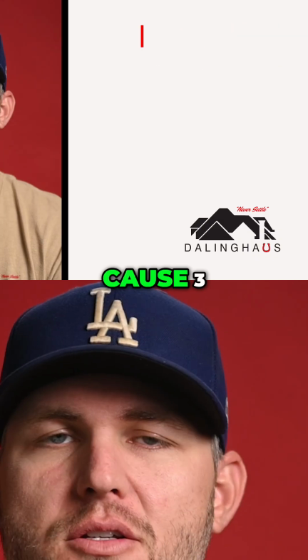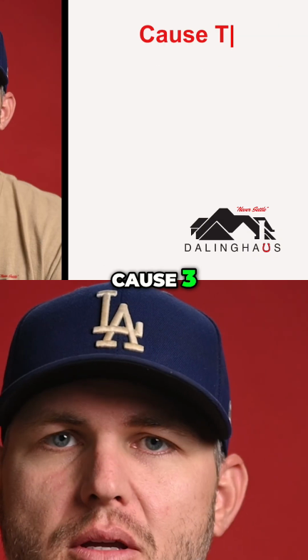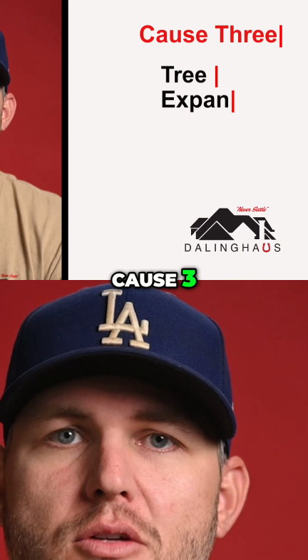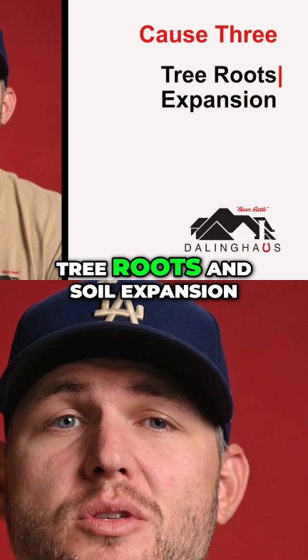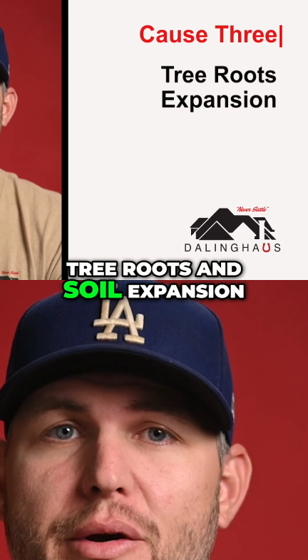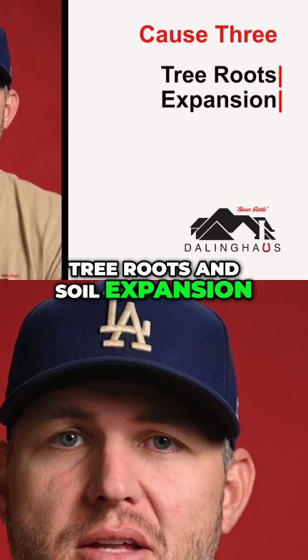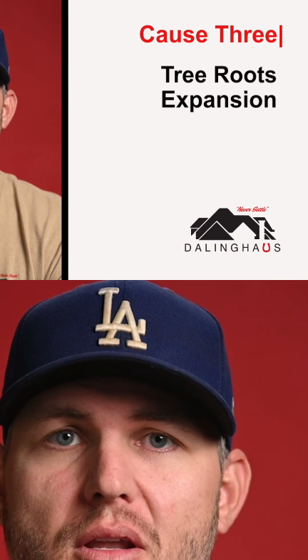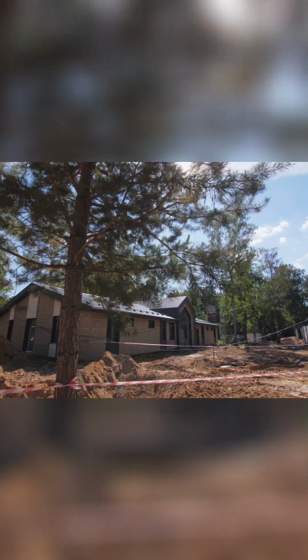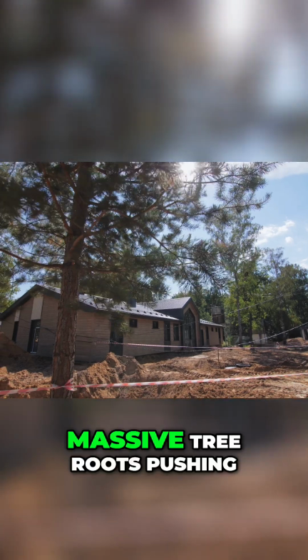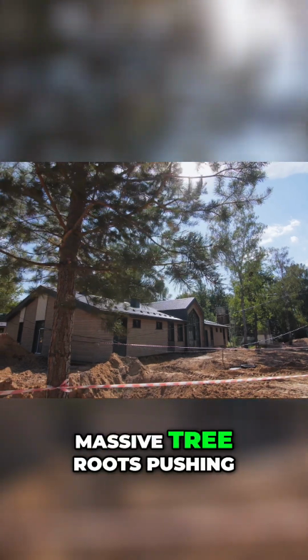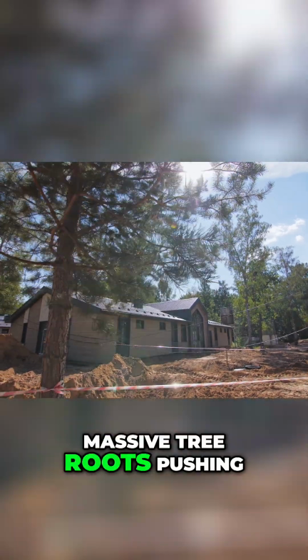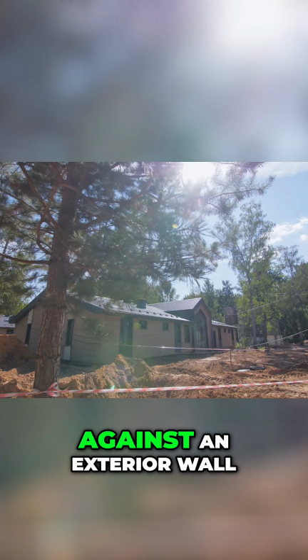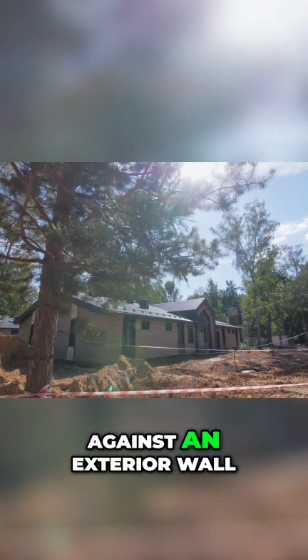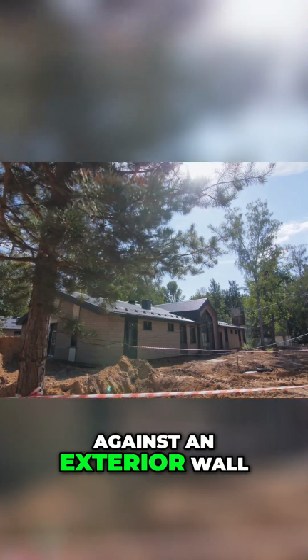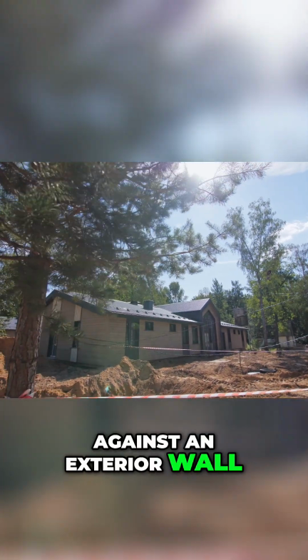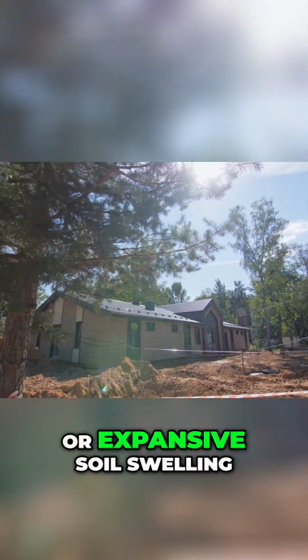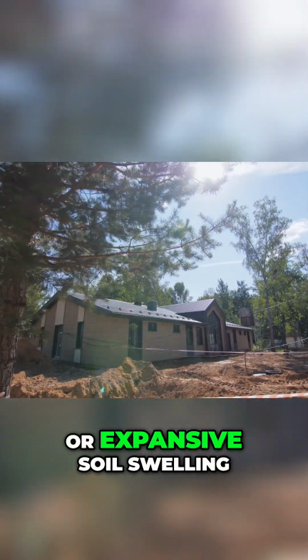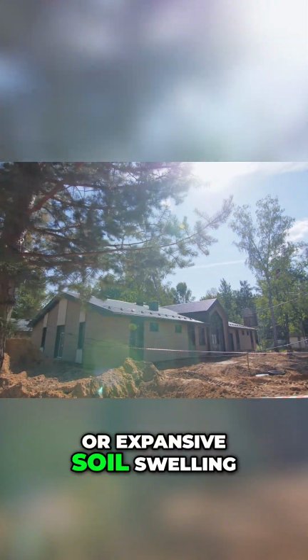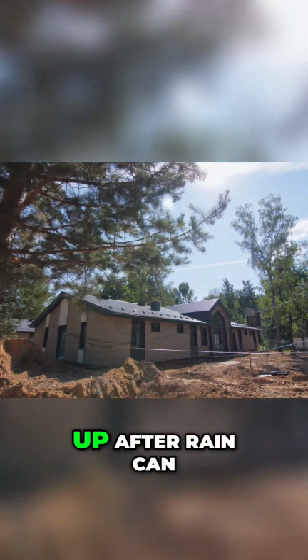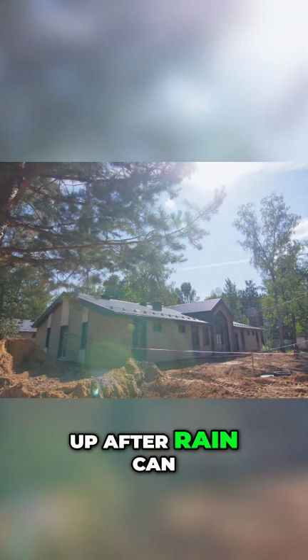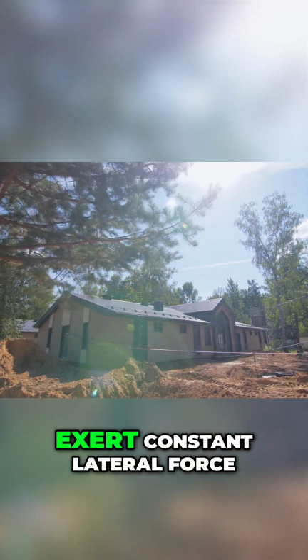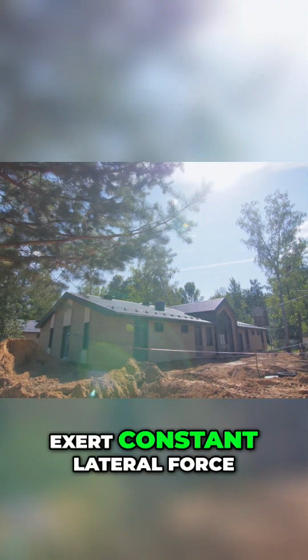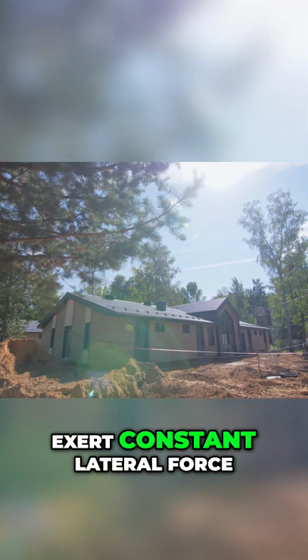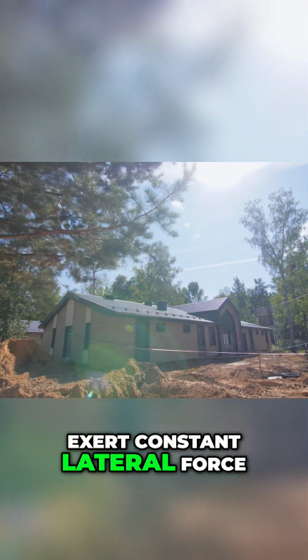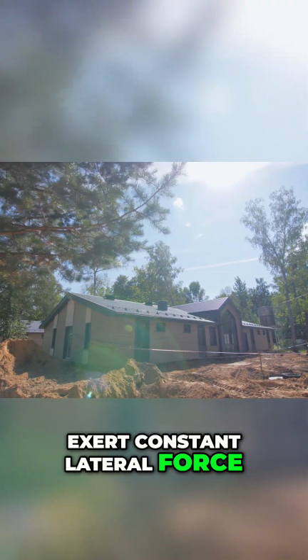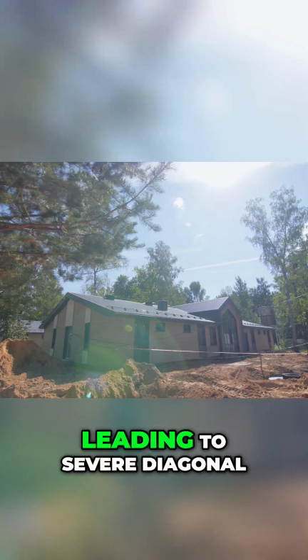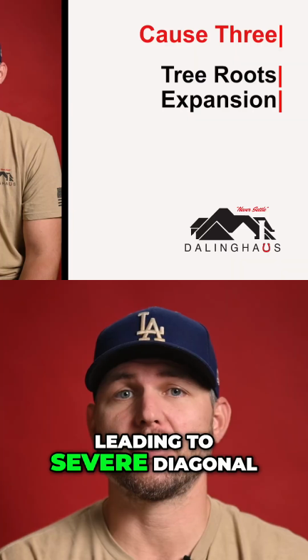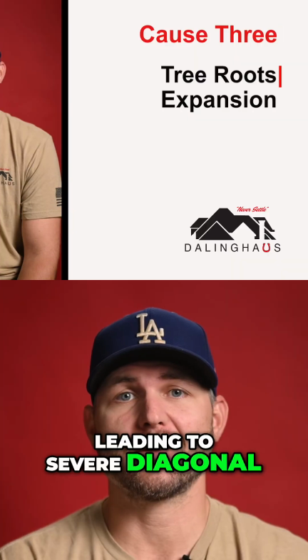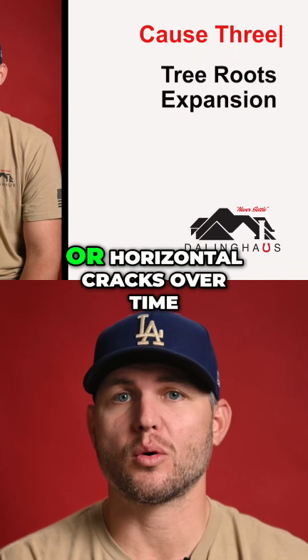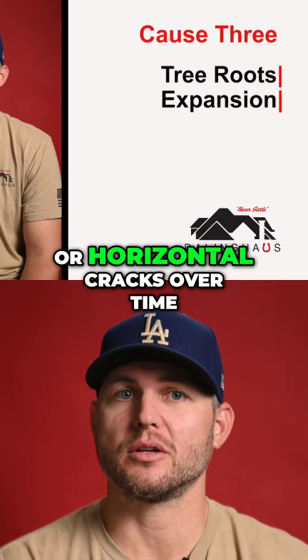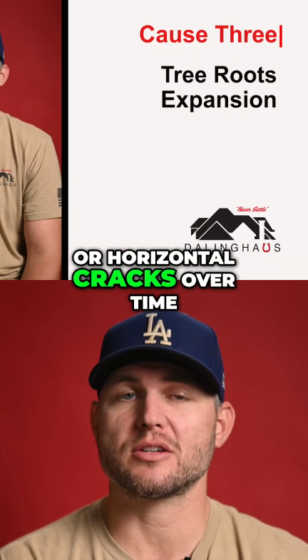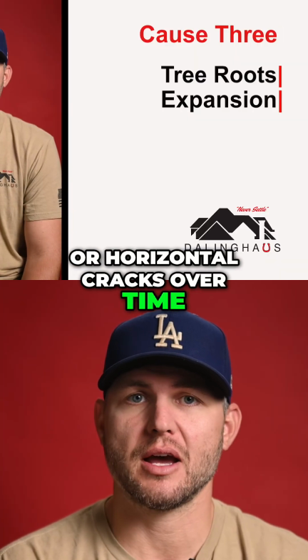Cause three: tree roots and soil expansion. Massive tree roots pushing against an exterior wall, or expansive soil swelling up after rain, can exert constant lateral force — leading to severe diagonal or horizontal cracks over time.